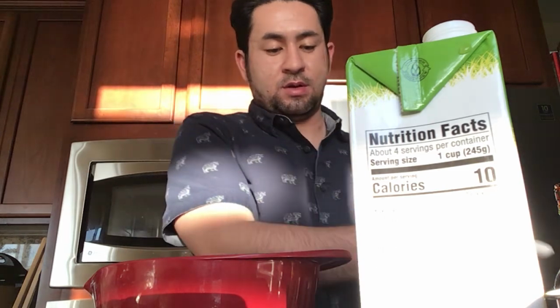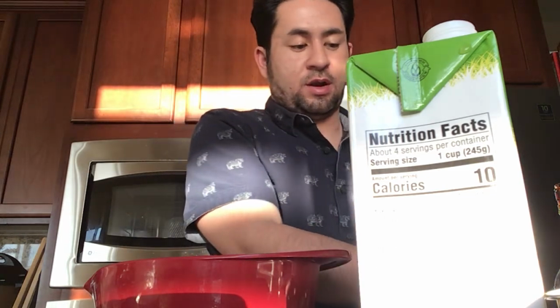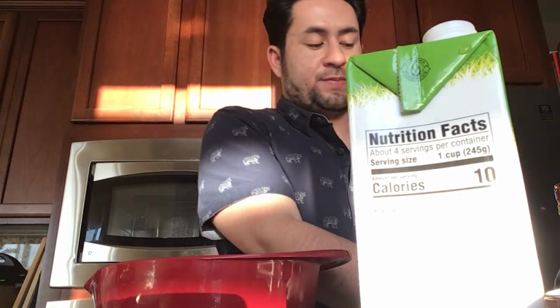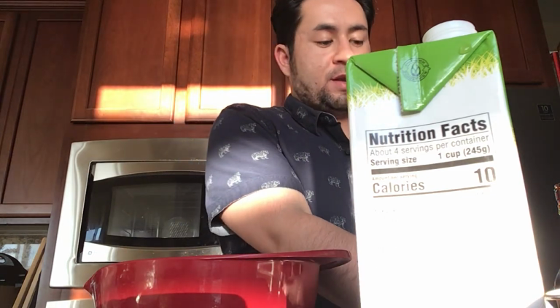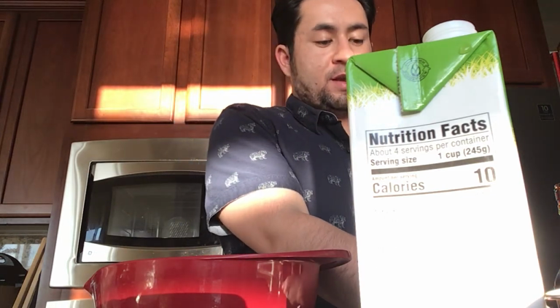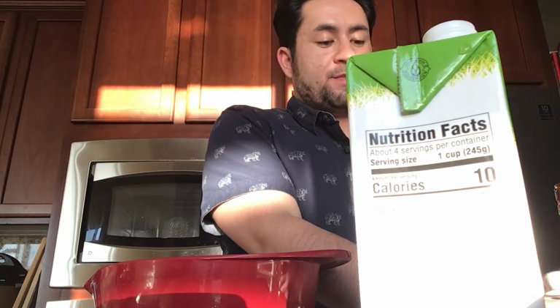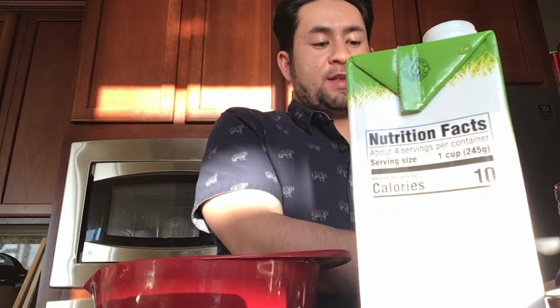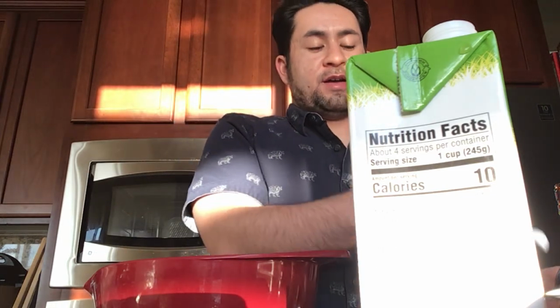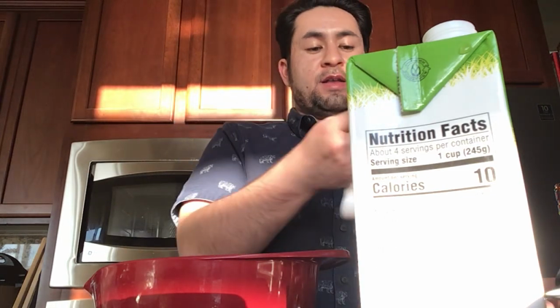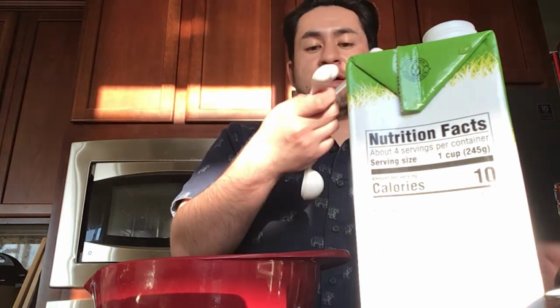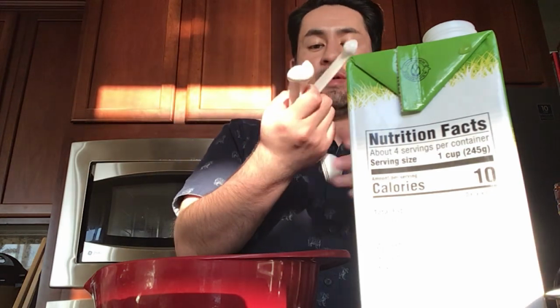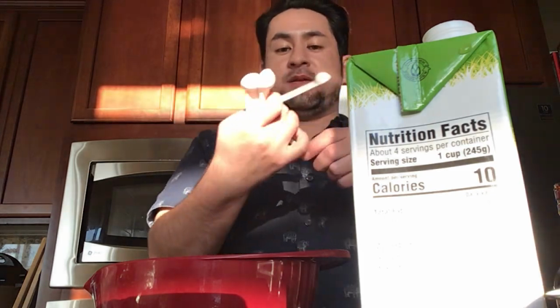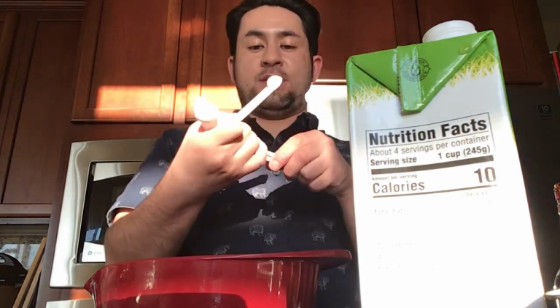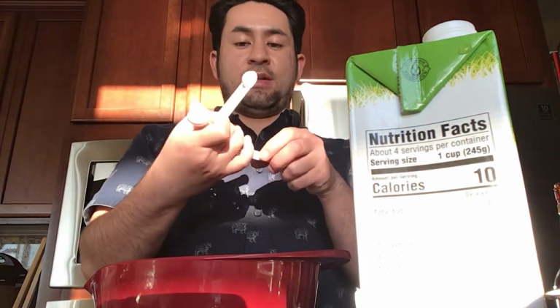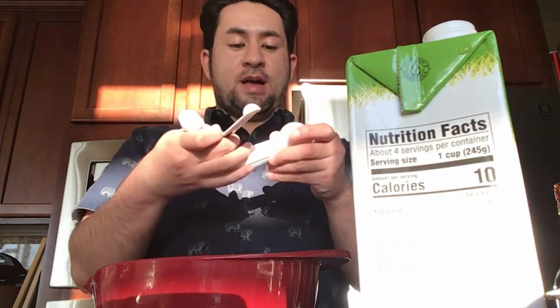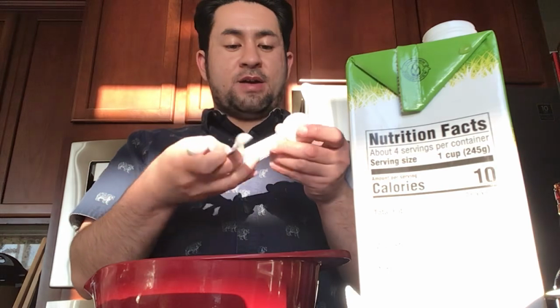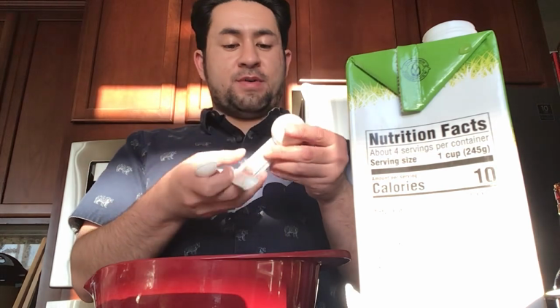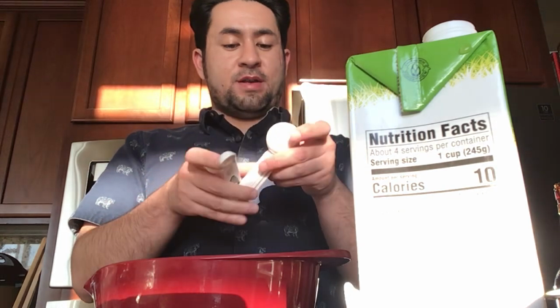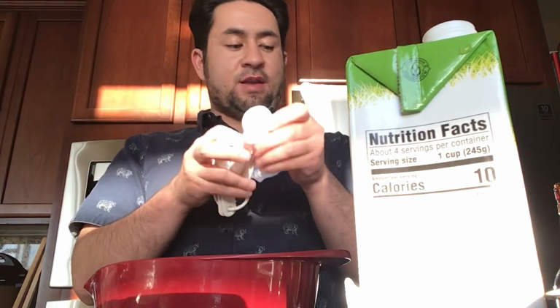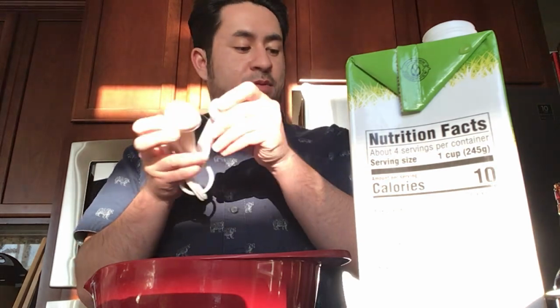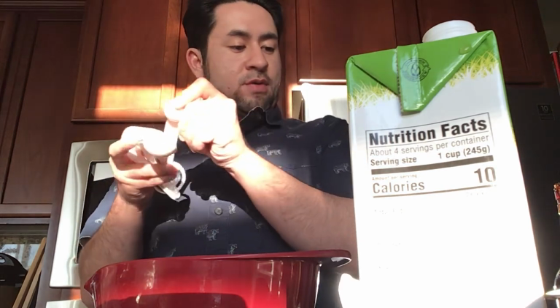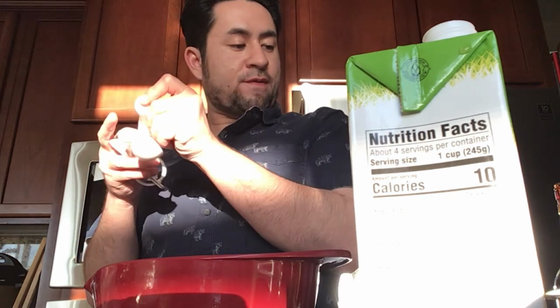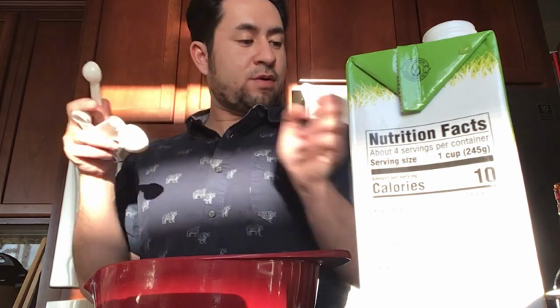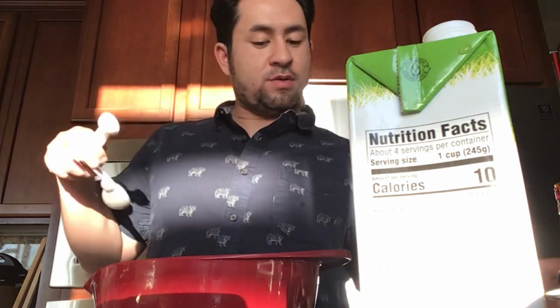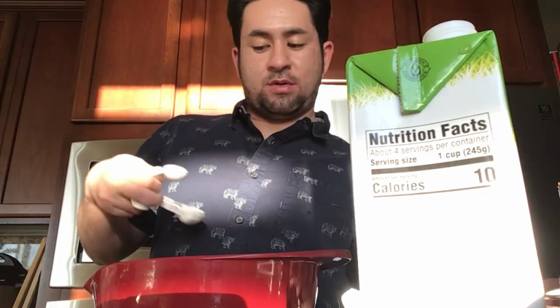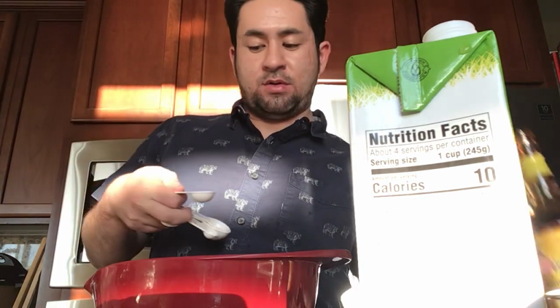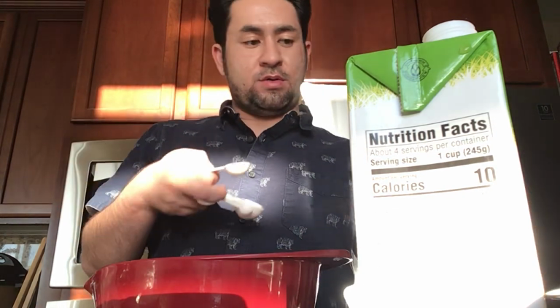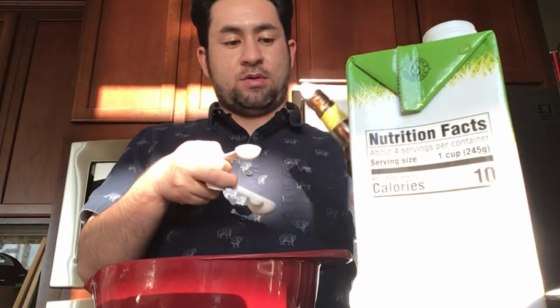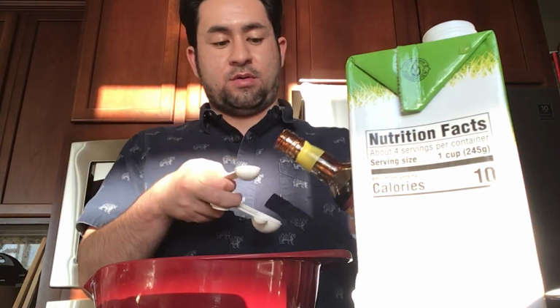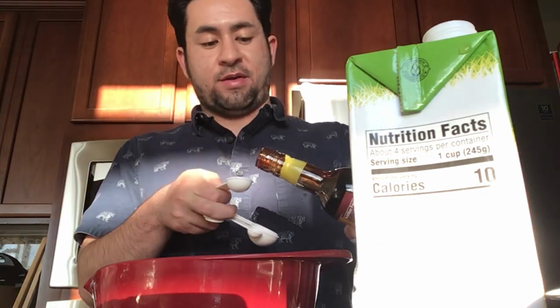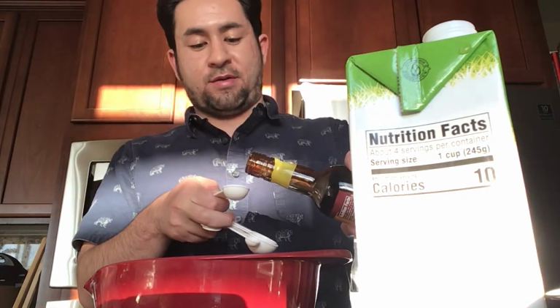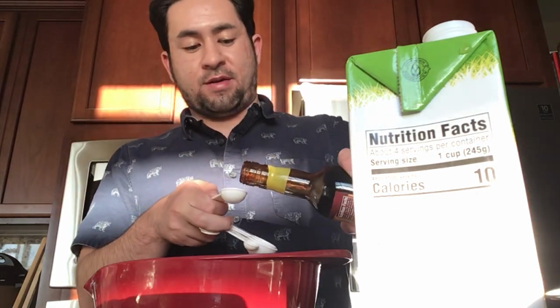This is my take on it. I'm gonna put in a teaspoon of oyster sauce.